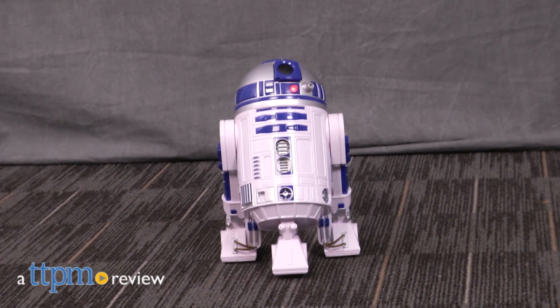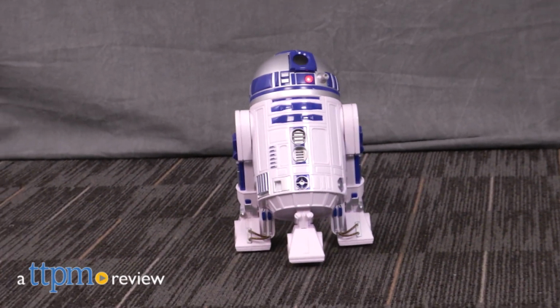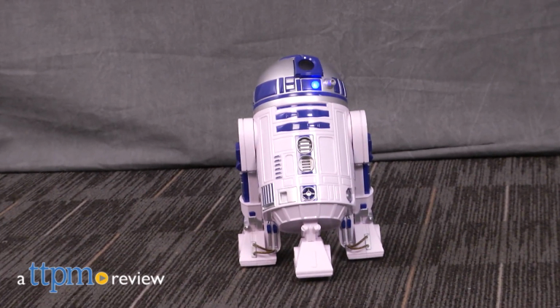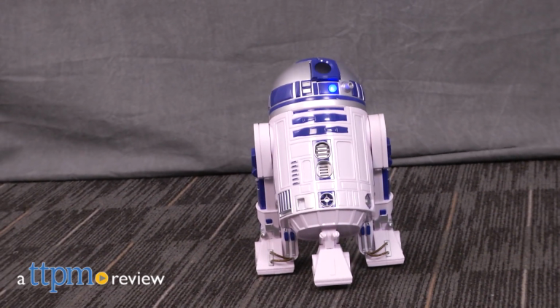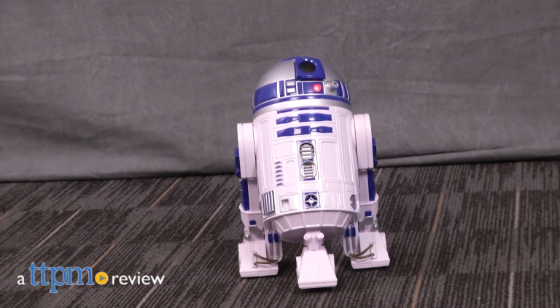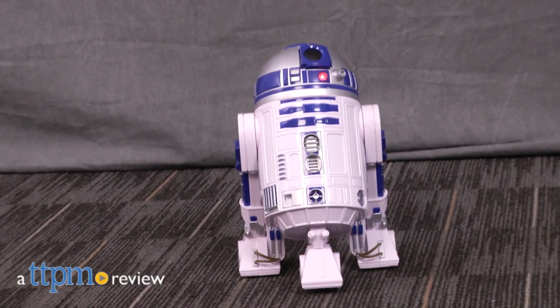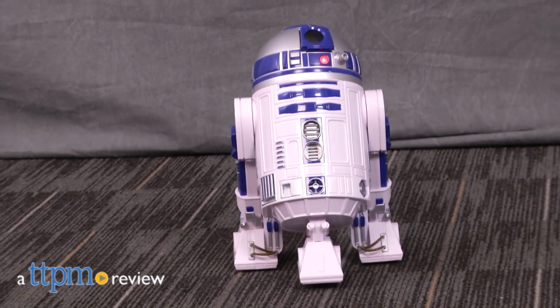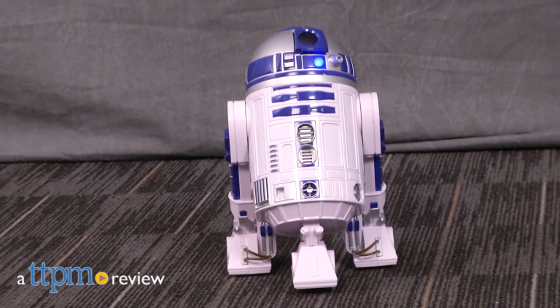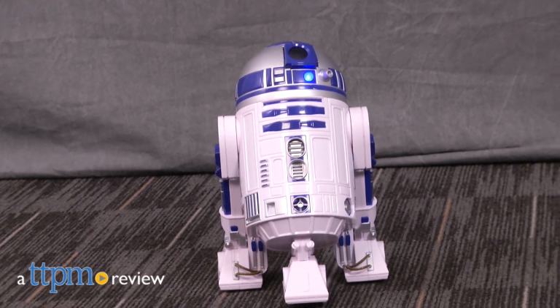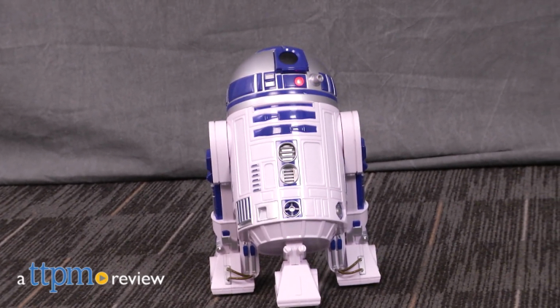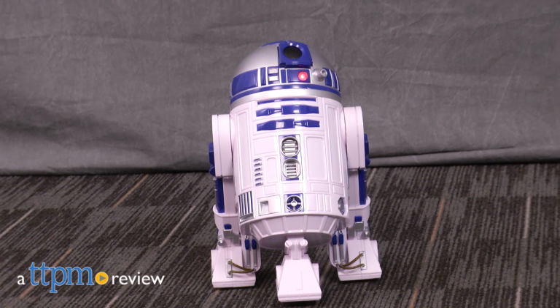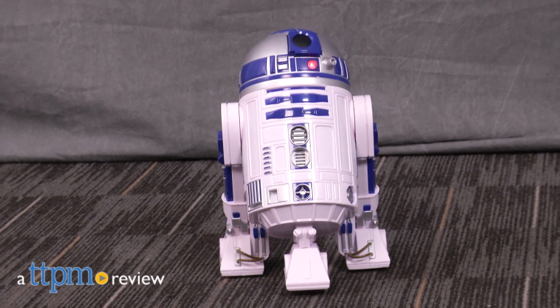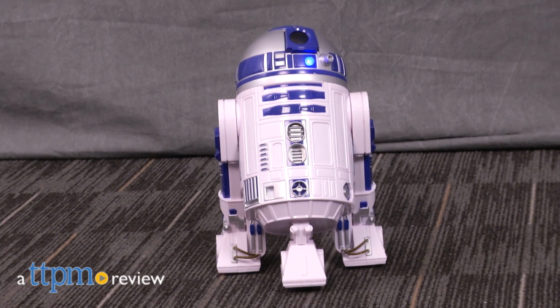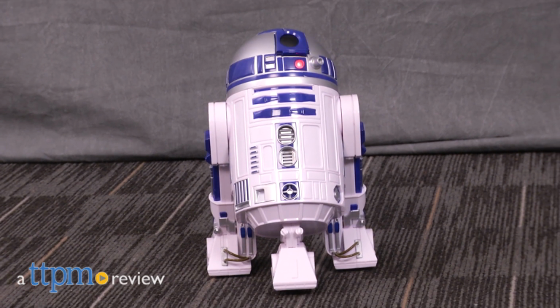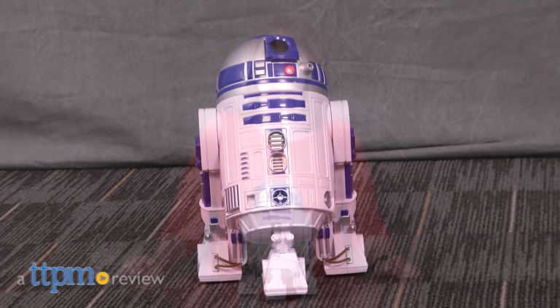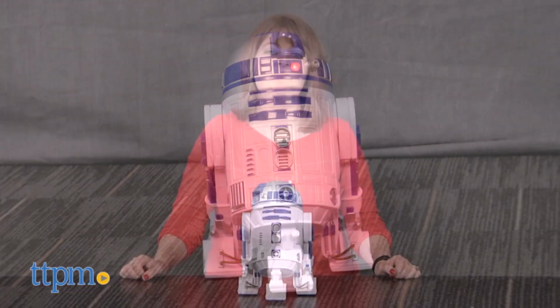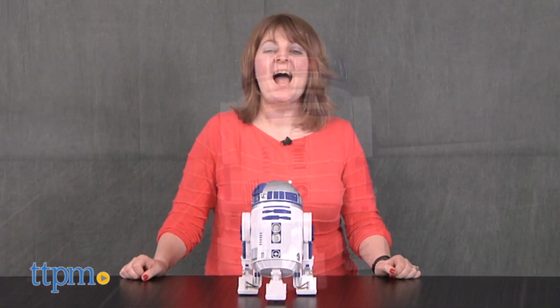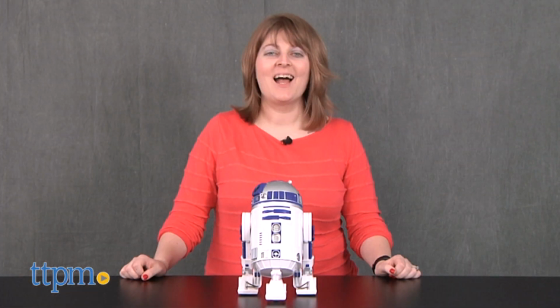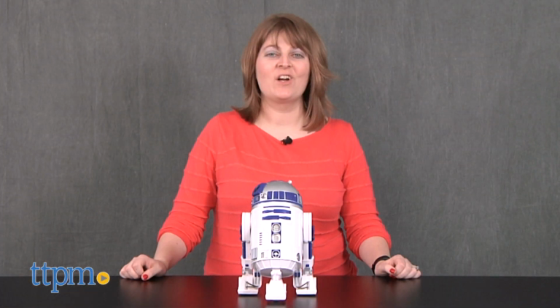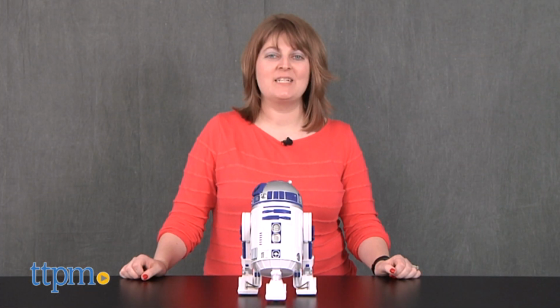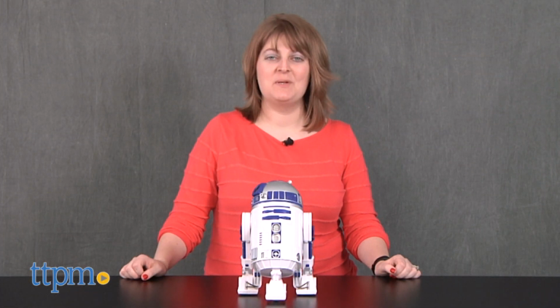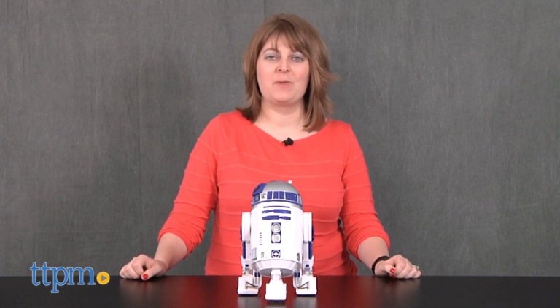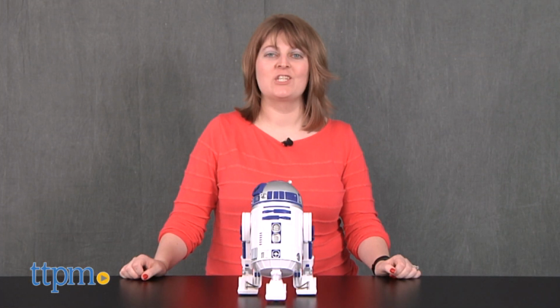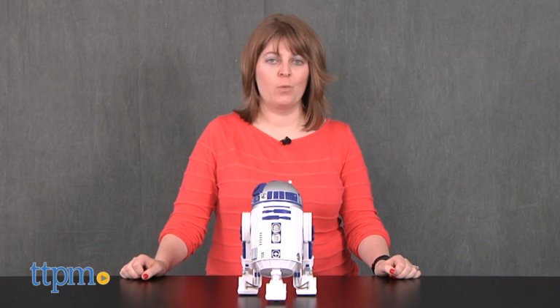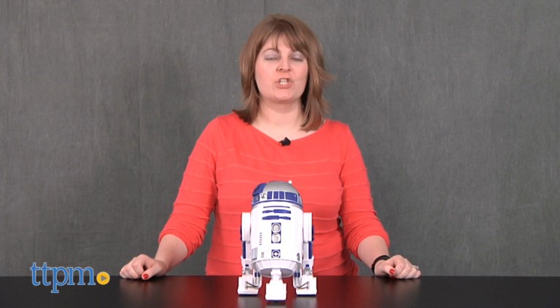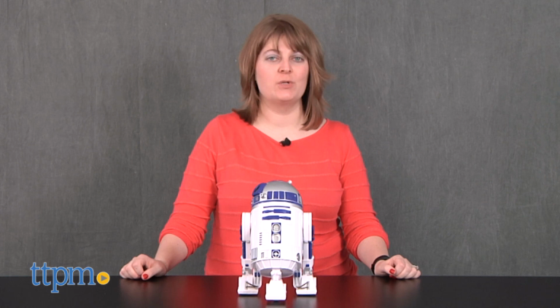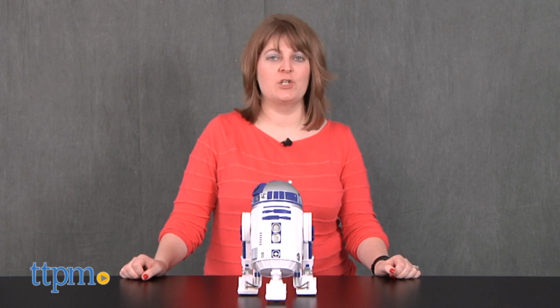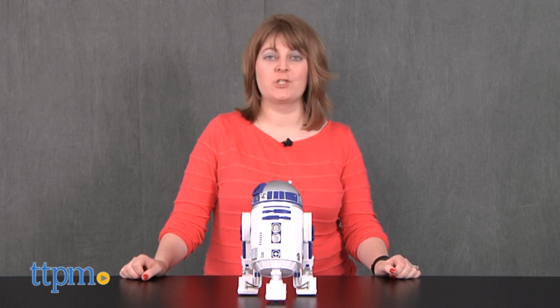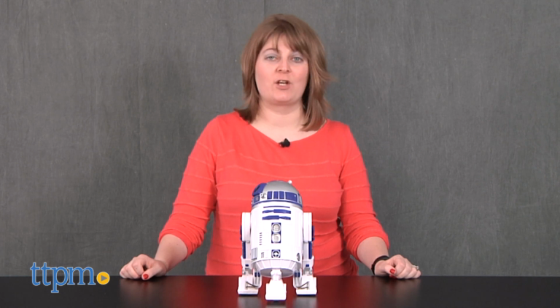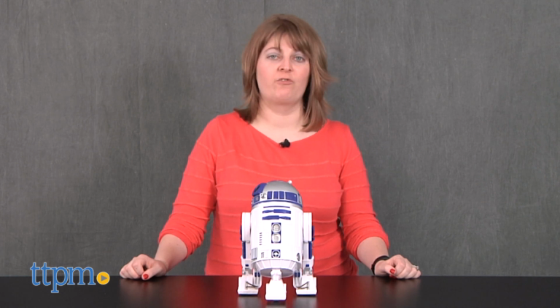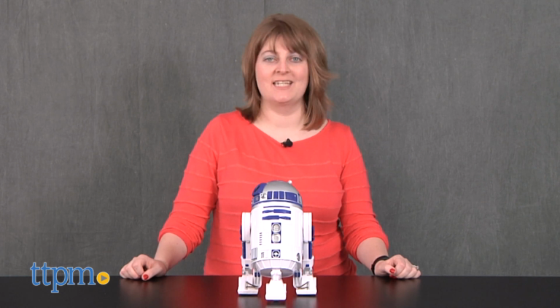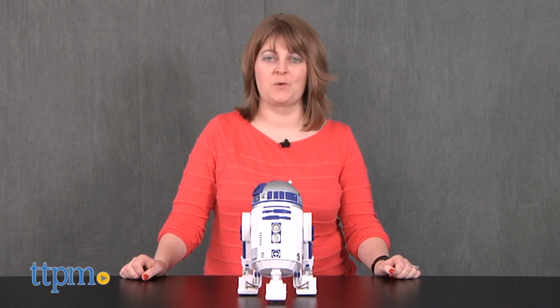R2-D2 is ready to beep, spin, squeak and roll around with you on all sorts of Star Wars adventures. Hi, I'm Laurie from TTPM and I'm here with the Star Wars R2-D2 Astromech Droid from the Disney Store.